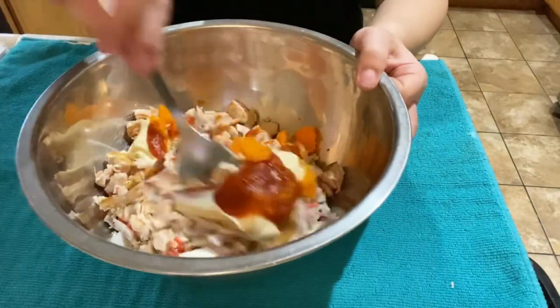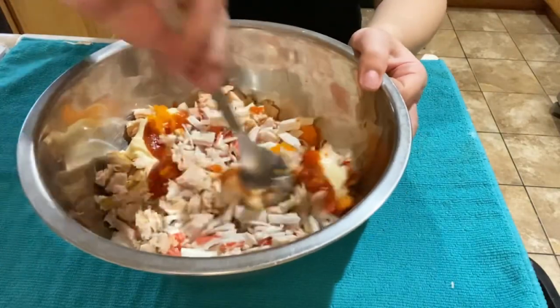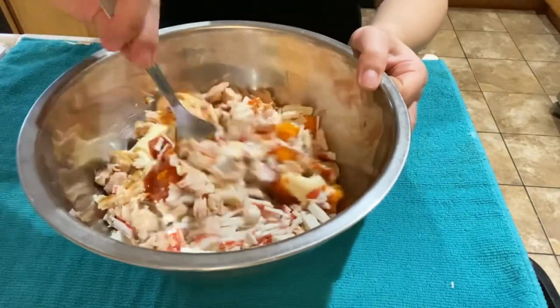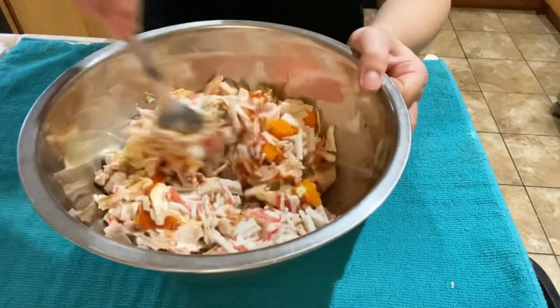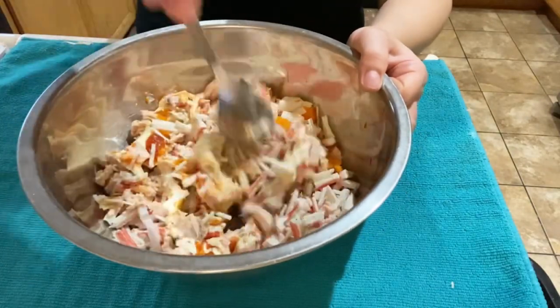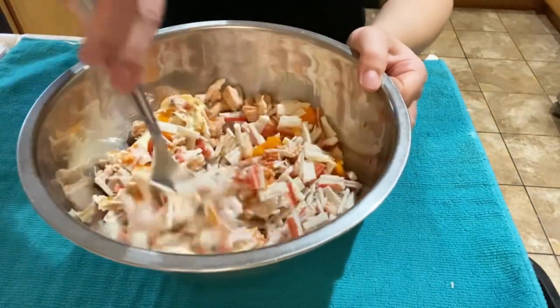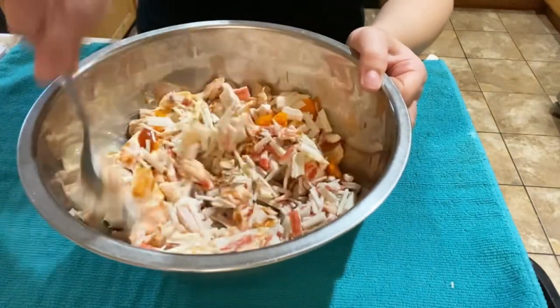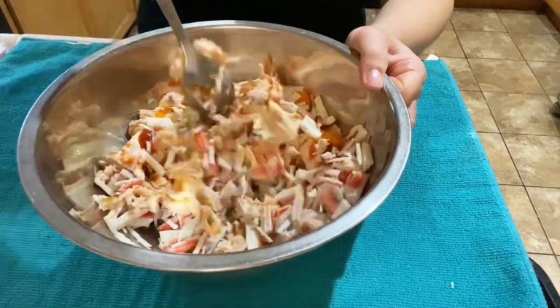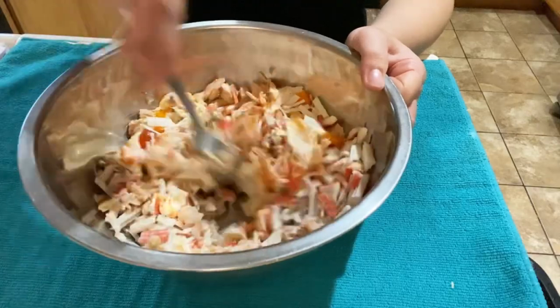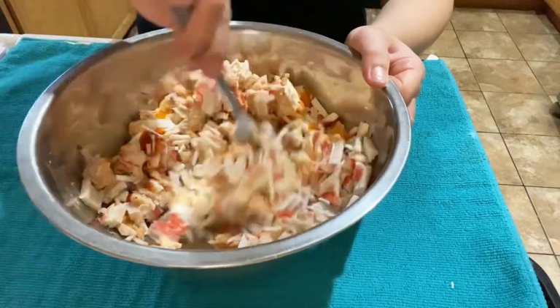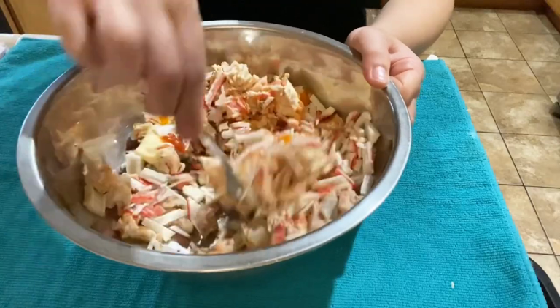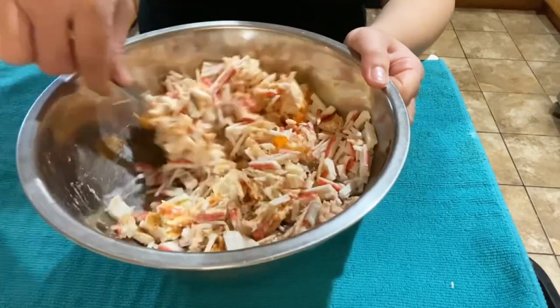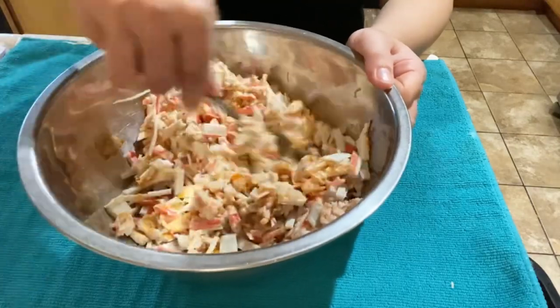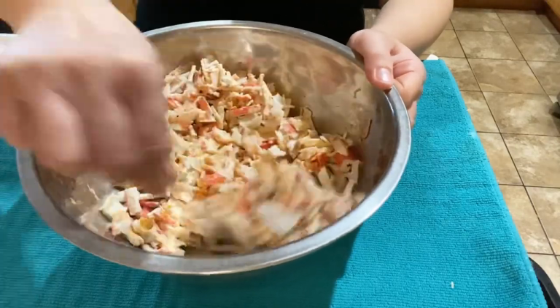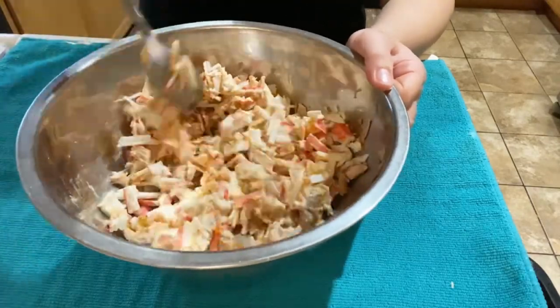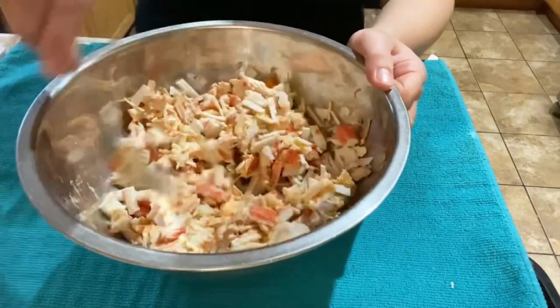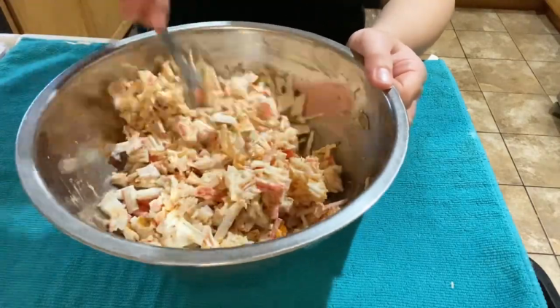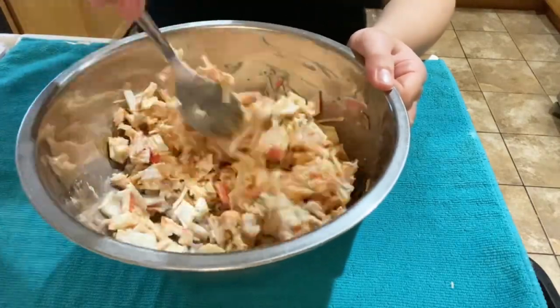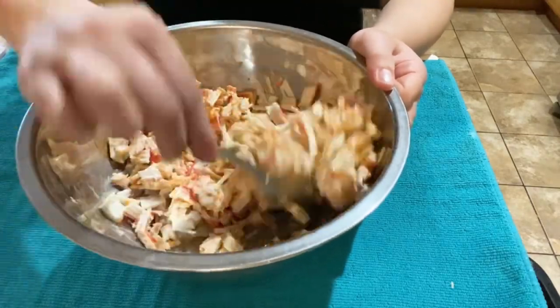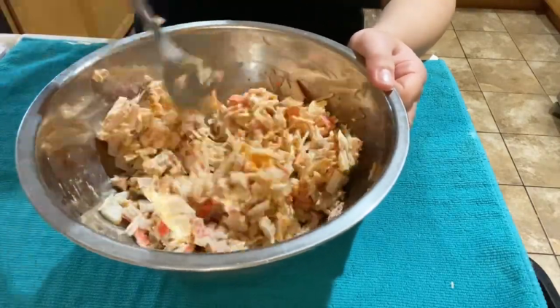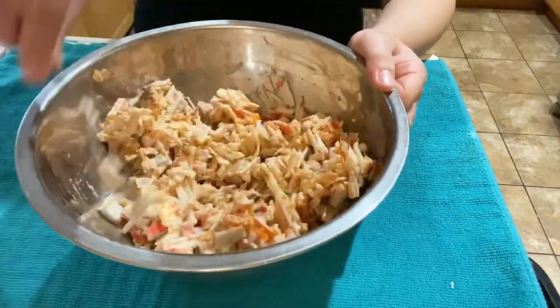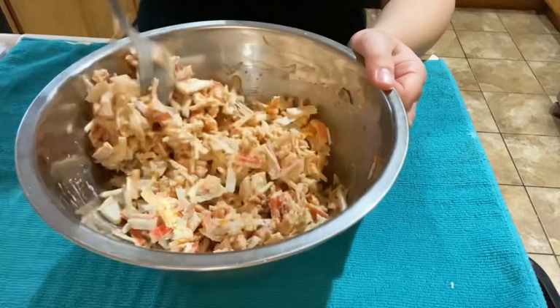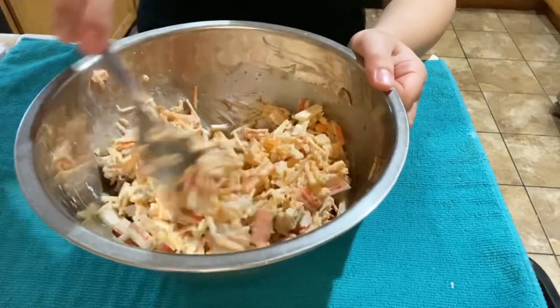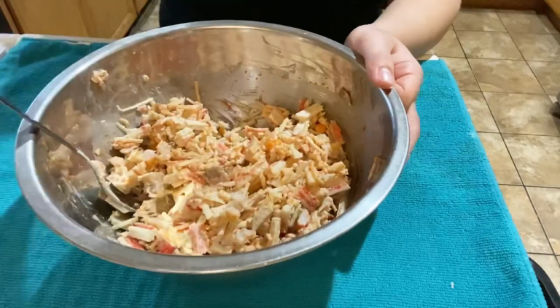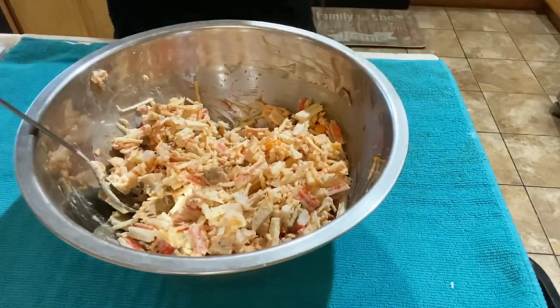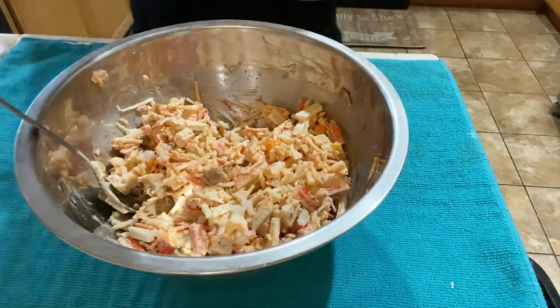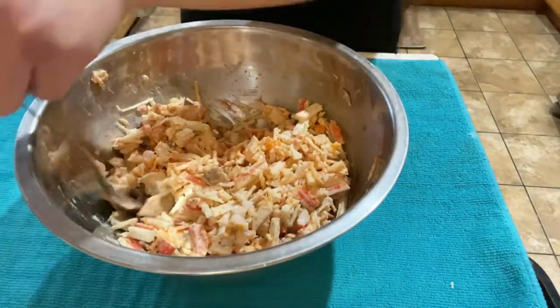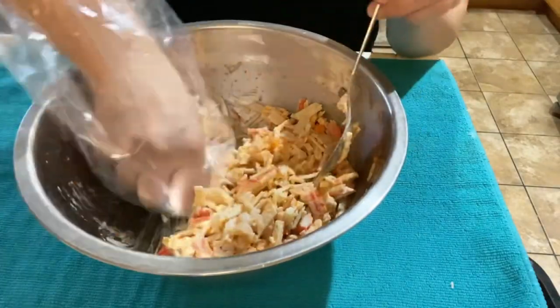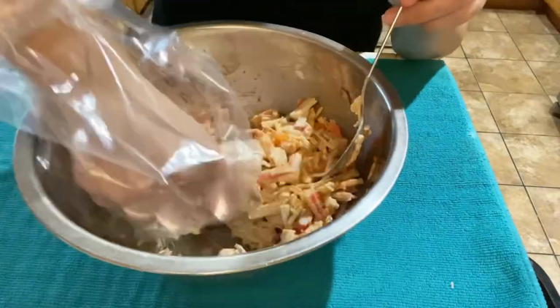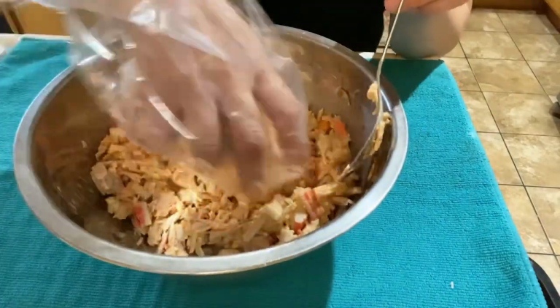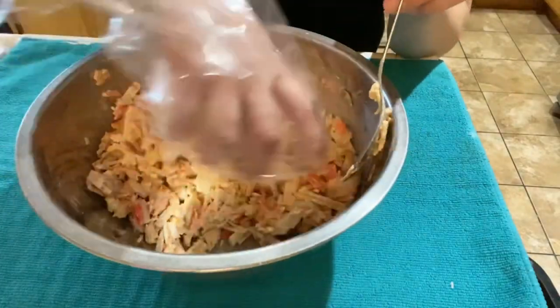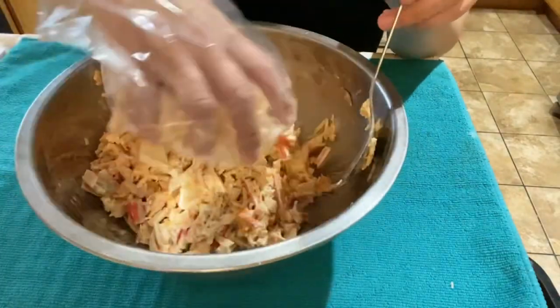These are all the sauces I'll be adding to the filling. Give this a really good mix. I like to go in with my hands and squeeze everything together, but that's not necessary — you don't have to do that.